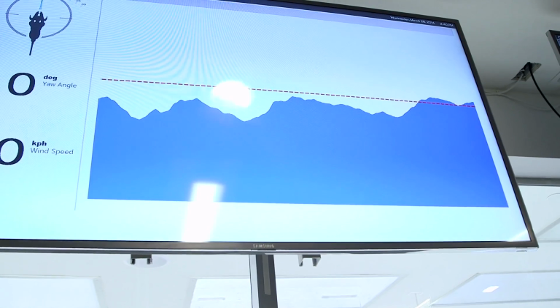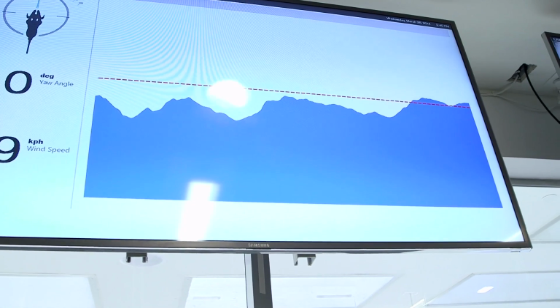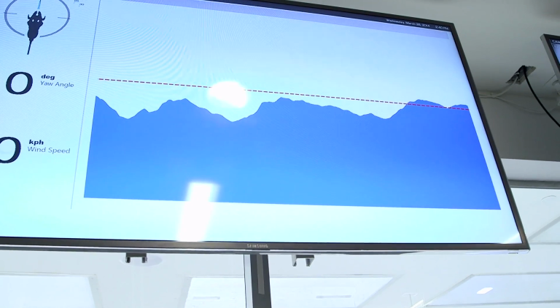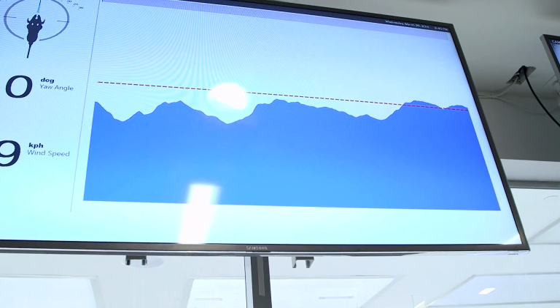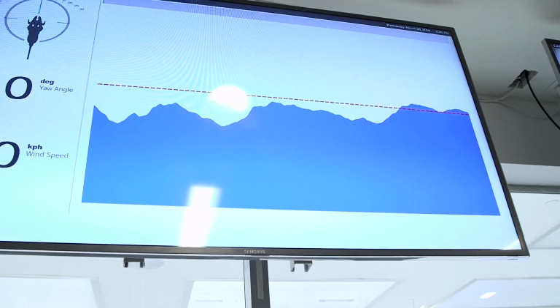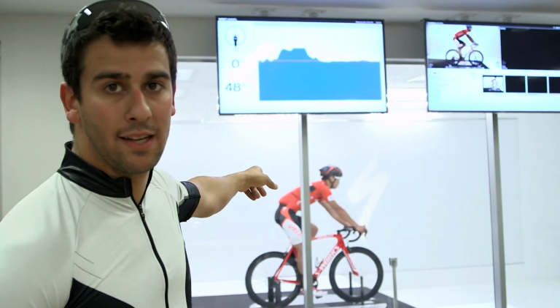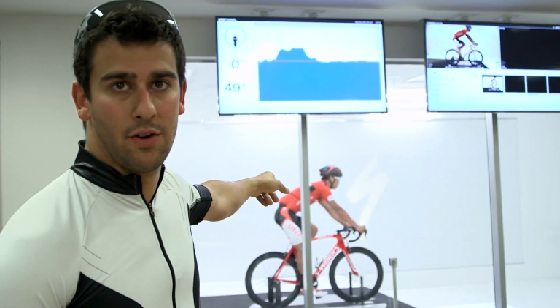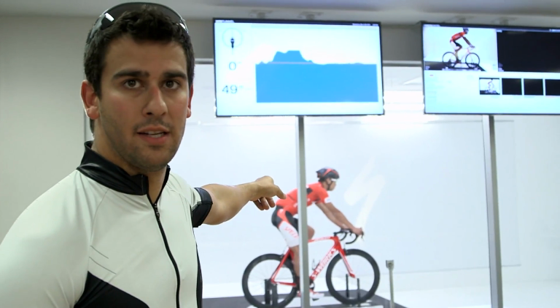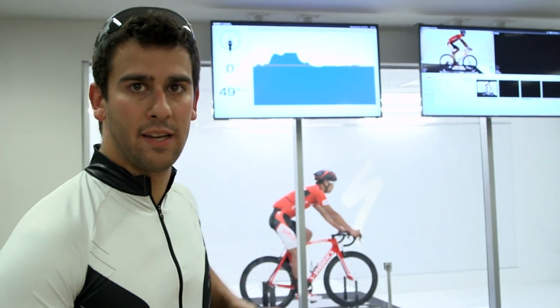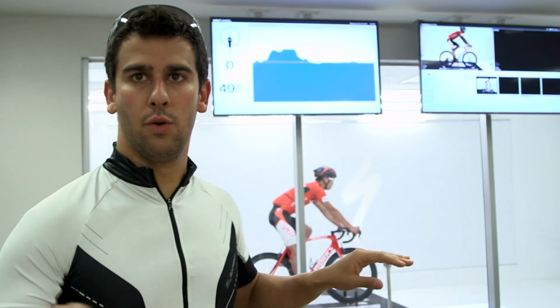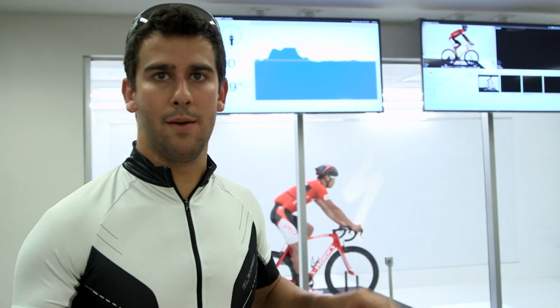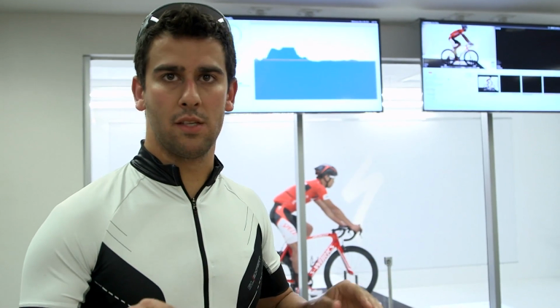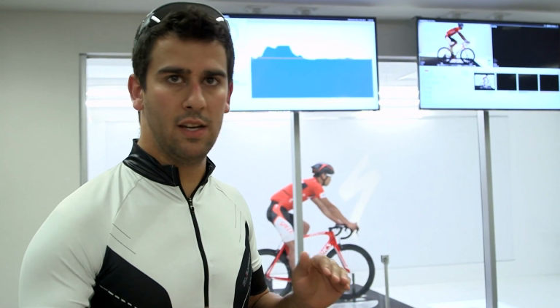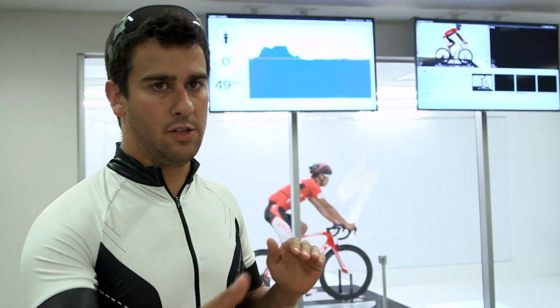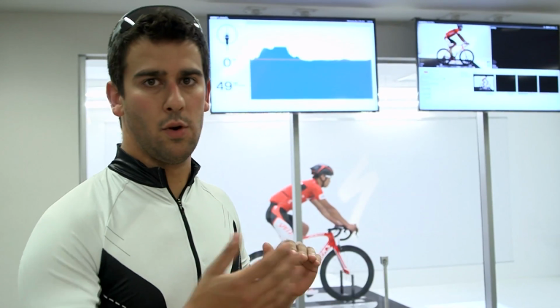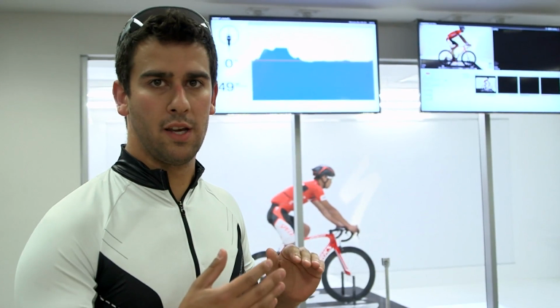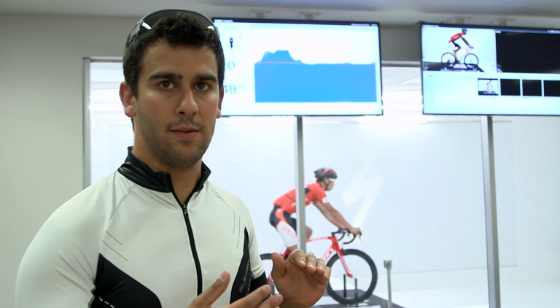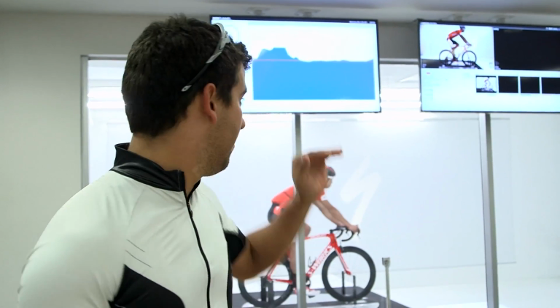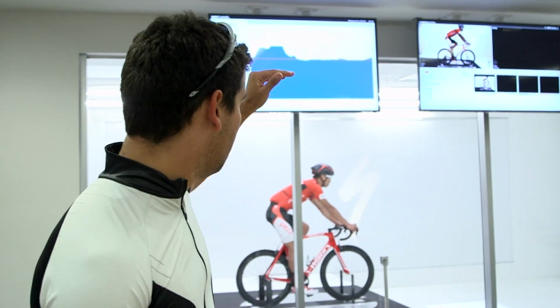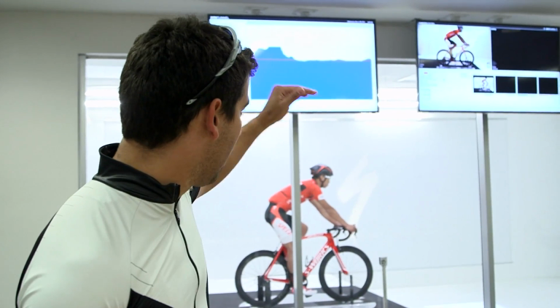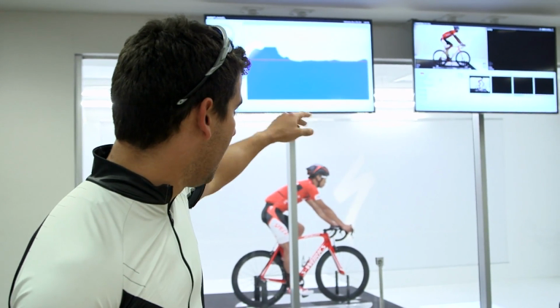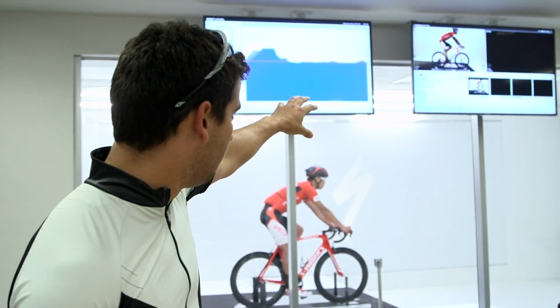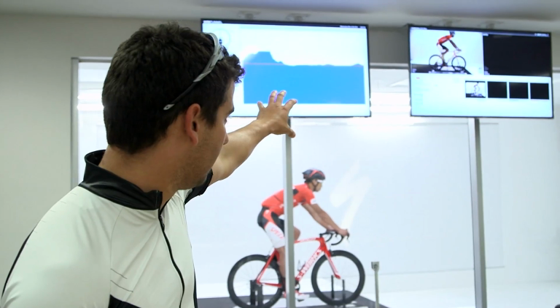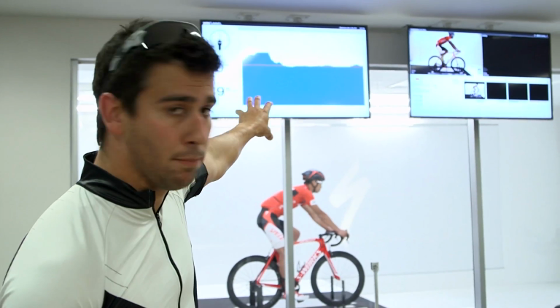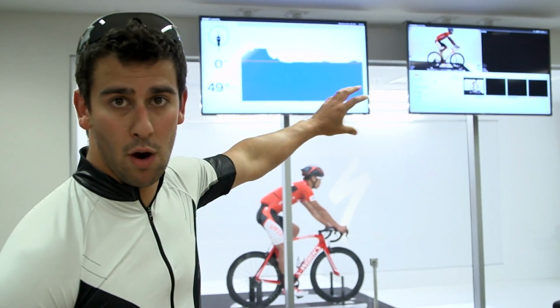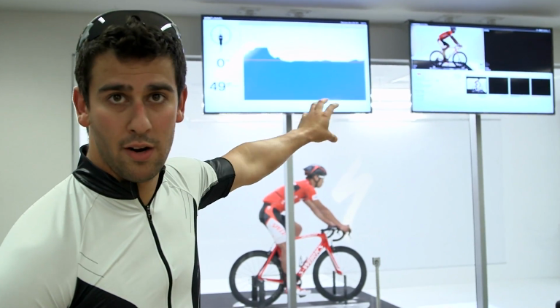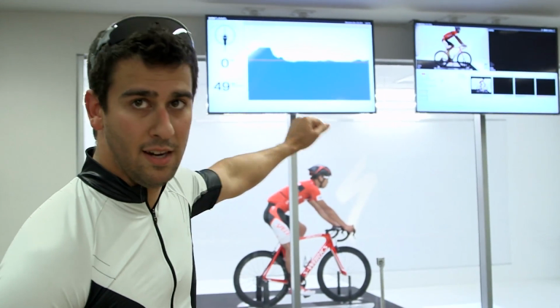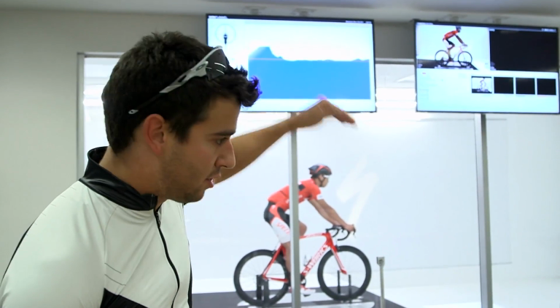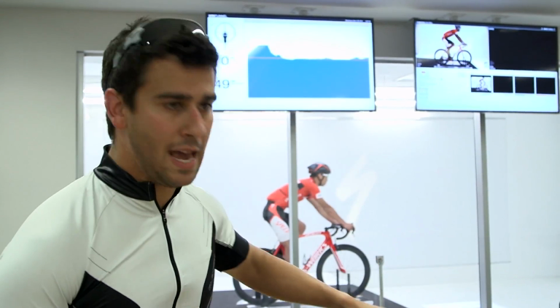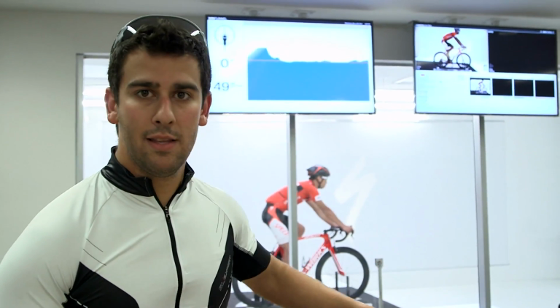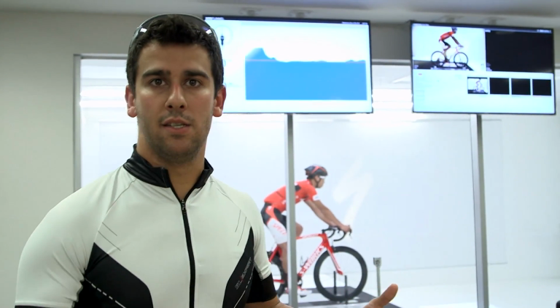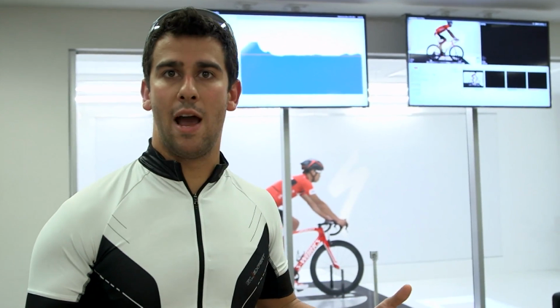Basically, the red dotted line is the drag of Chris and his bike totally stable — nothing's moving, it's just the force pushing against him. If that goes below the red line — so basically the big blue ocean underneath it — if that drops down, that means that he's drafted.